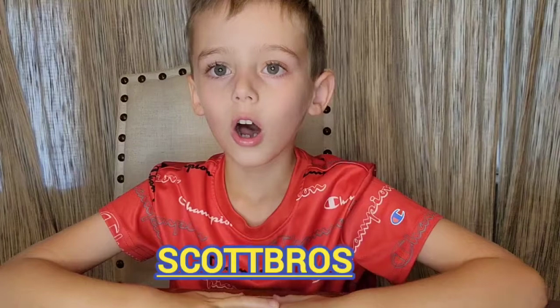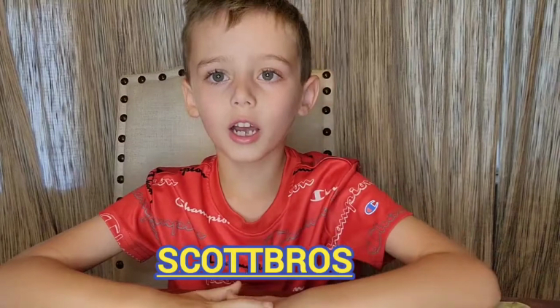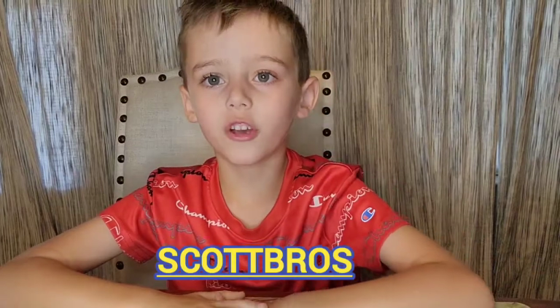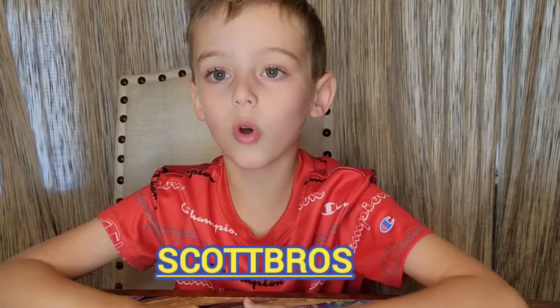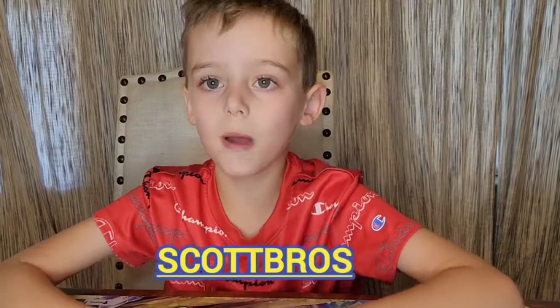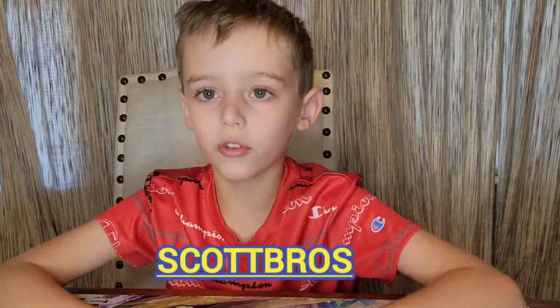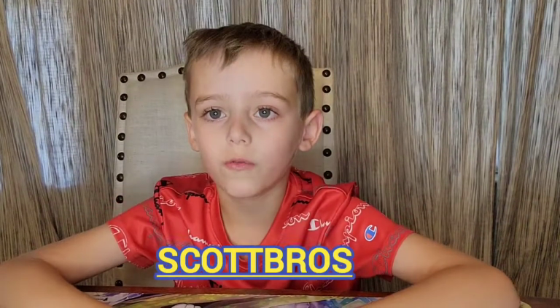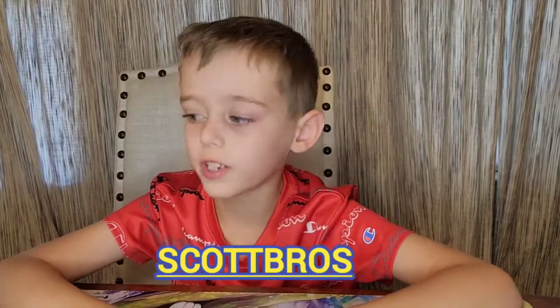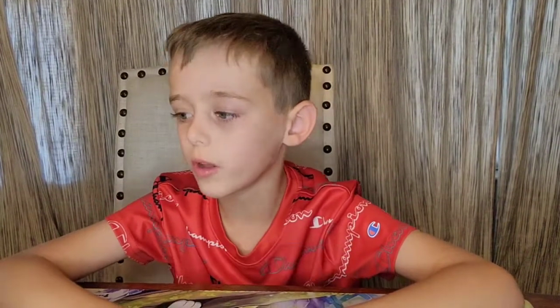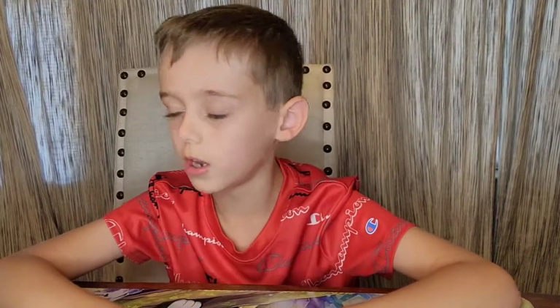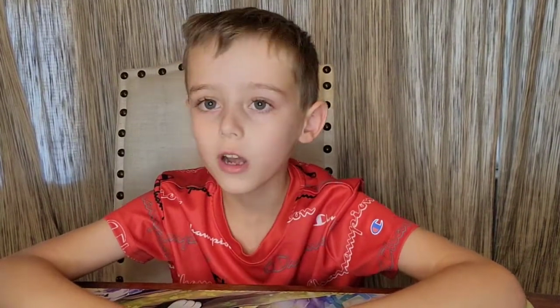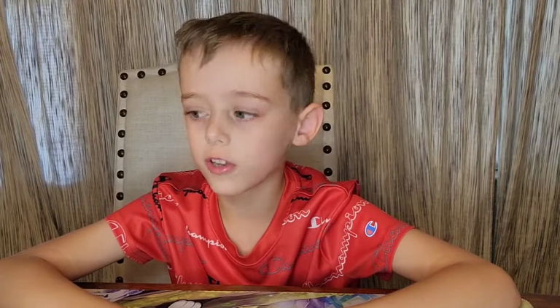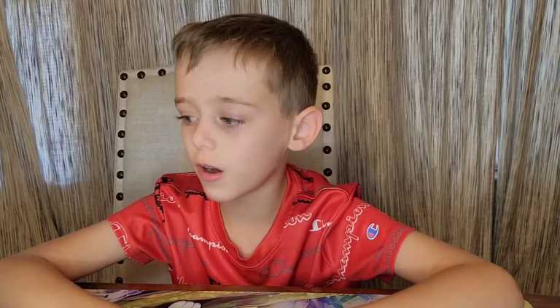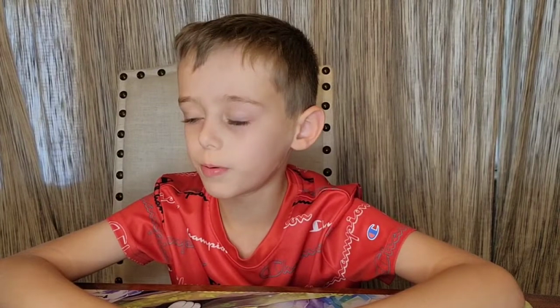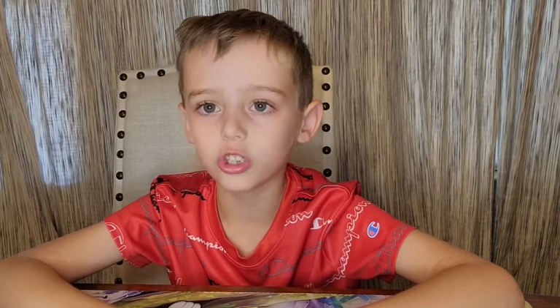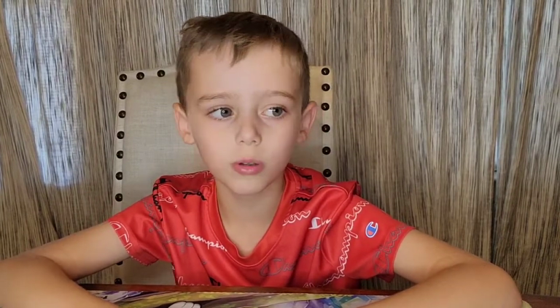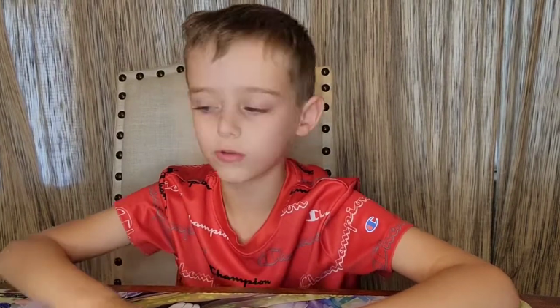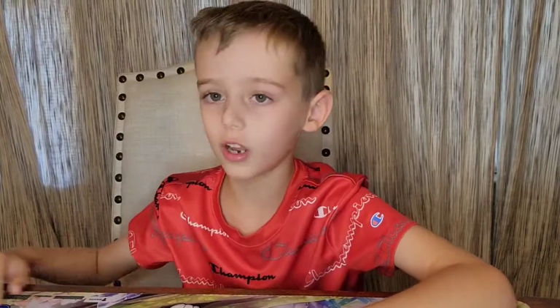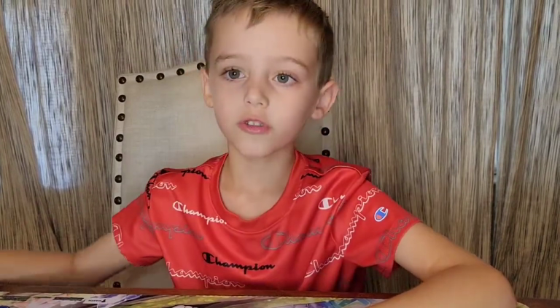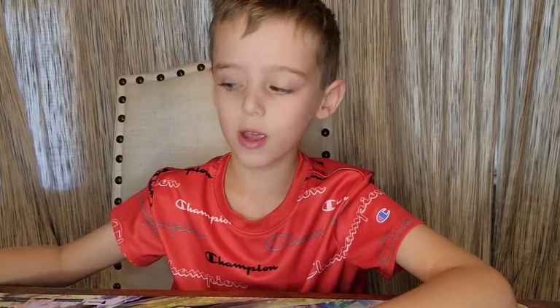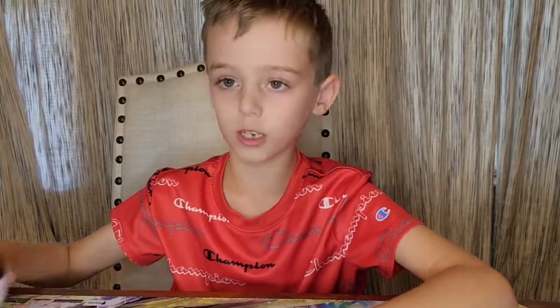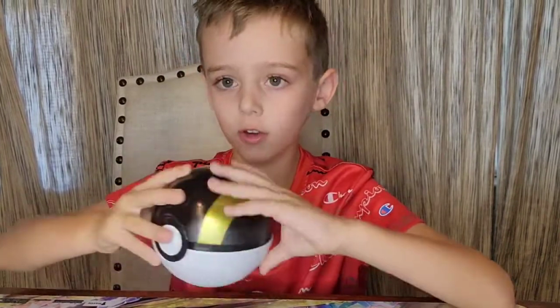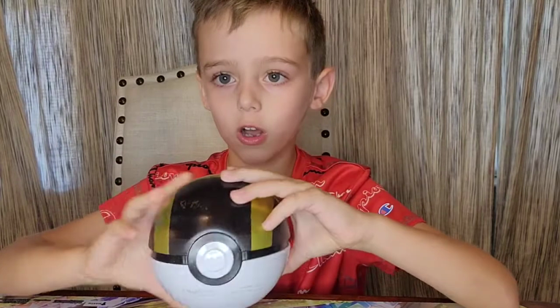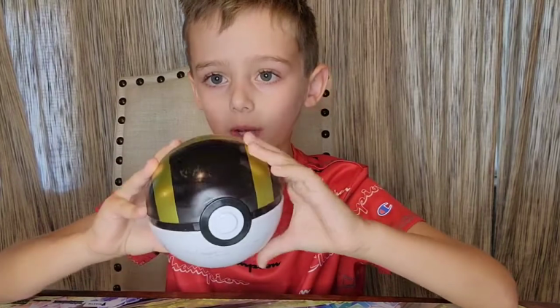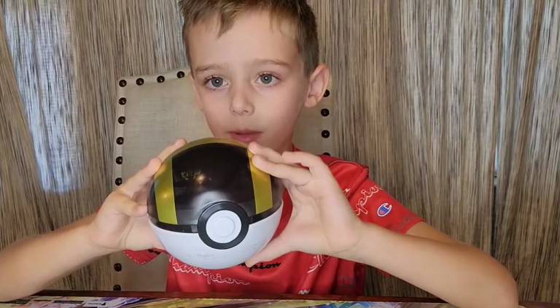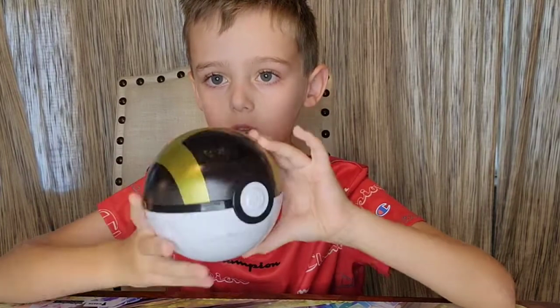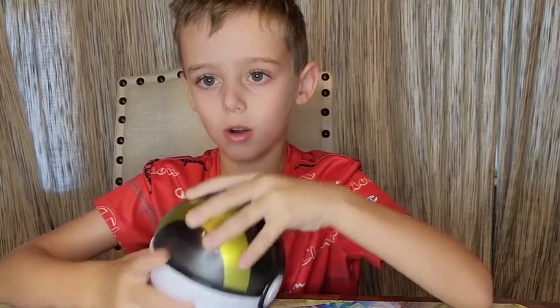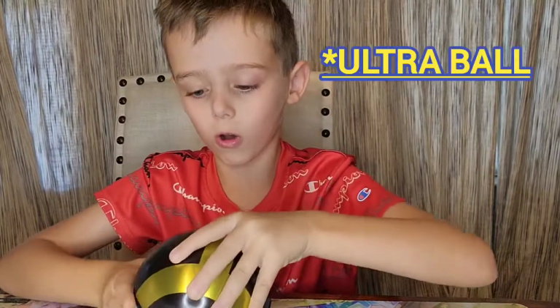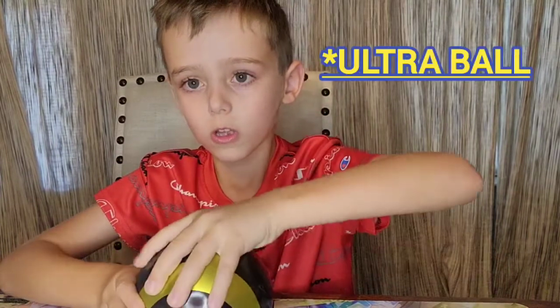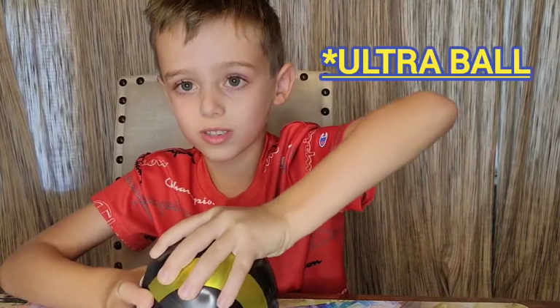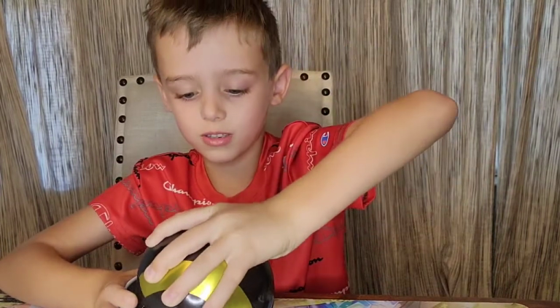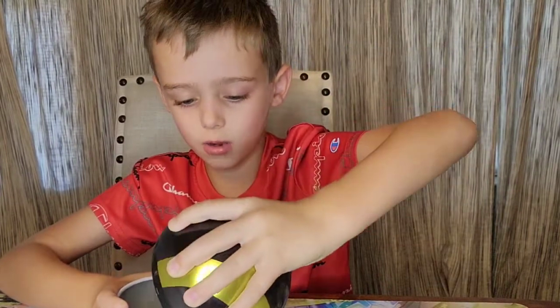All right guys, so we're back from the last video — we opened up the Pikachu tin. So now we have something new for y'all: we have the Pokémon grey ball, so let's see what's inside.